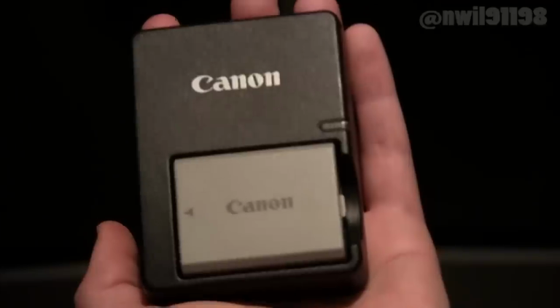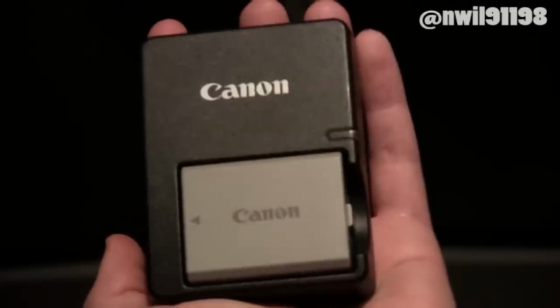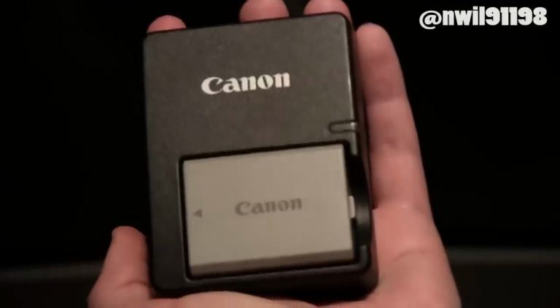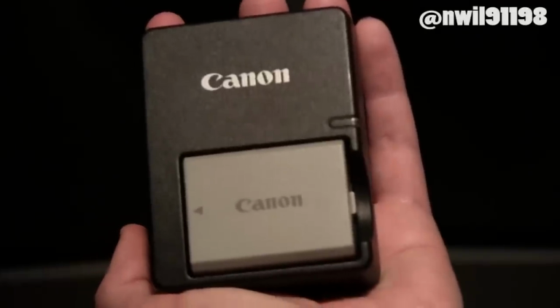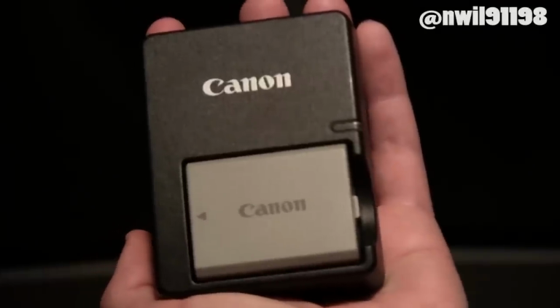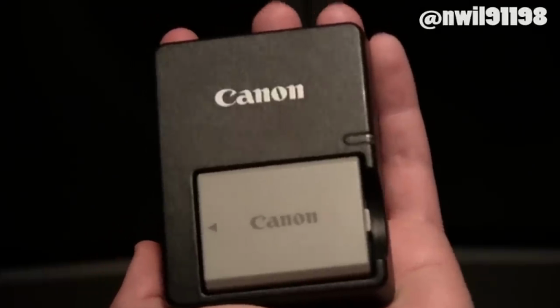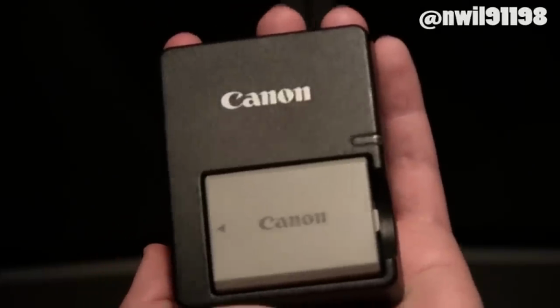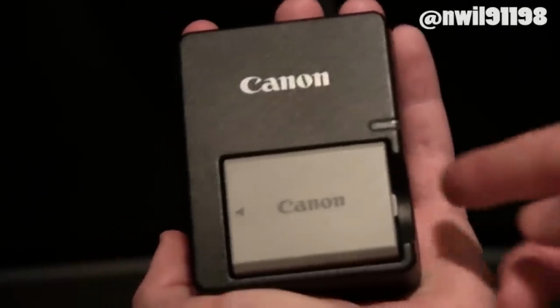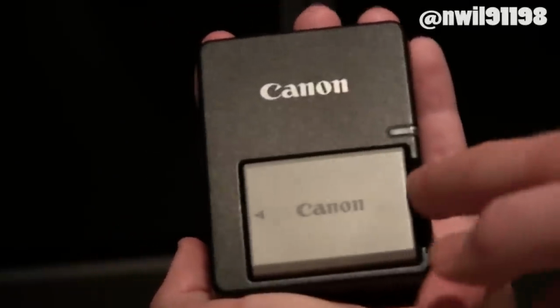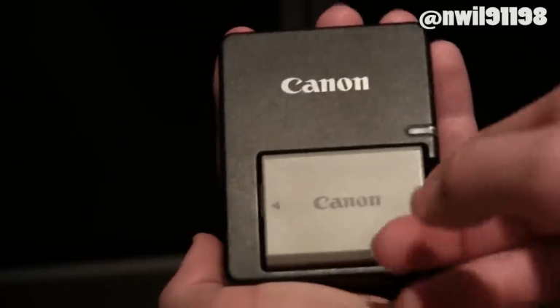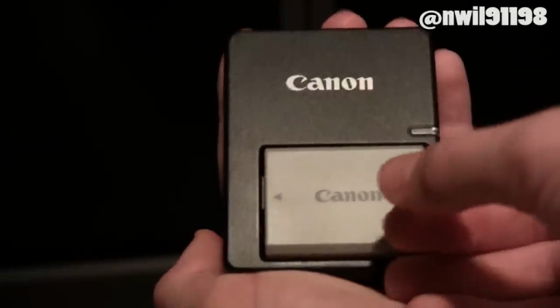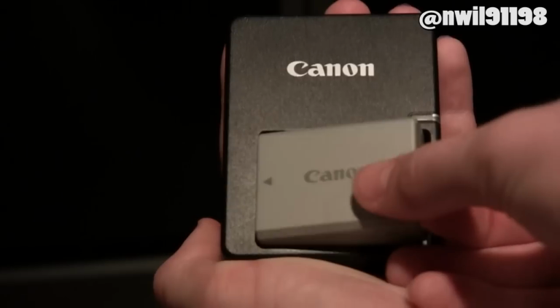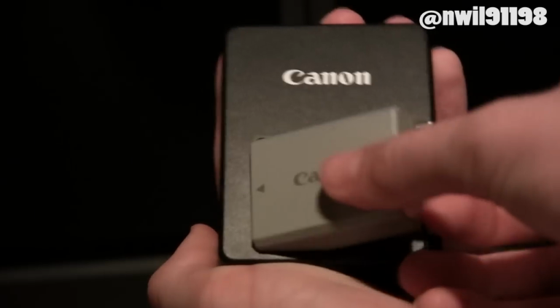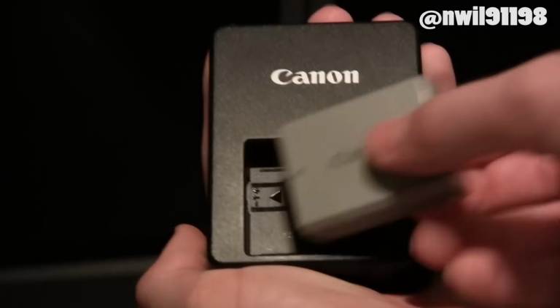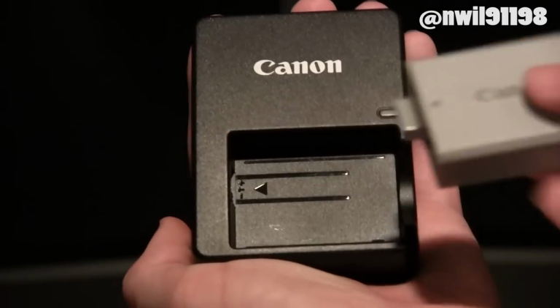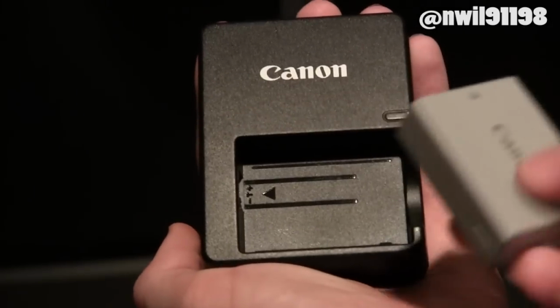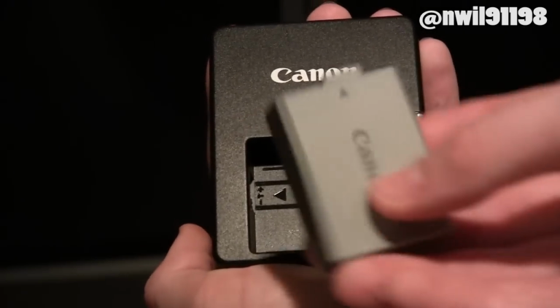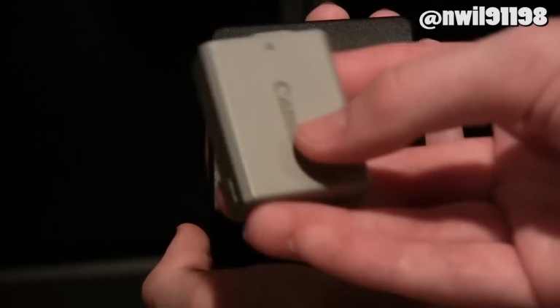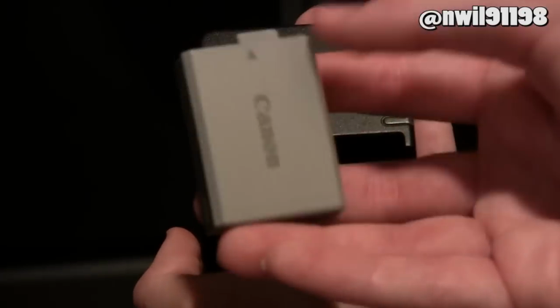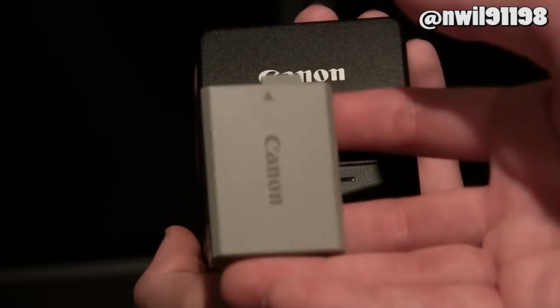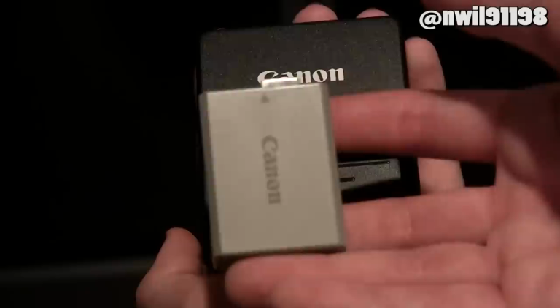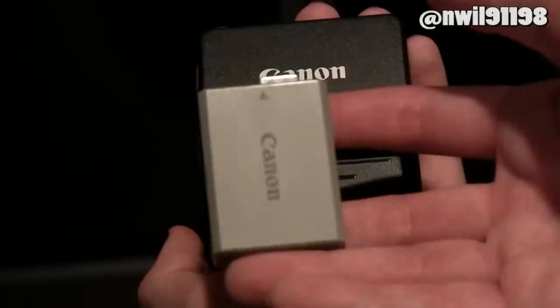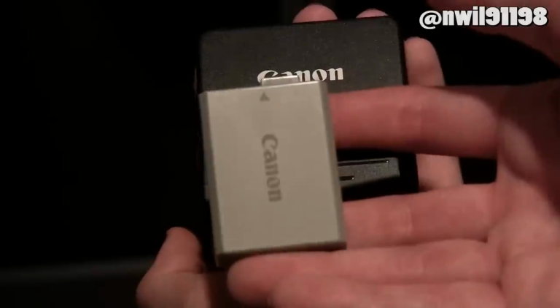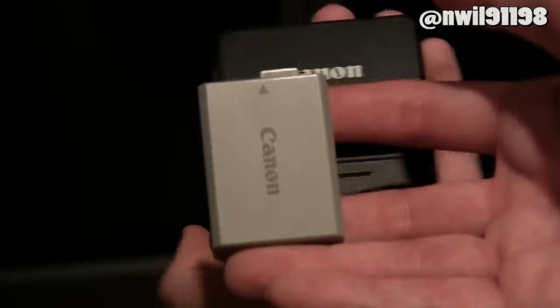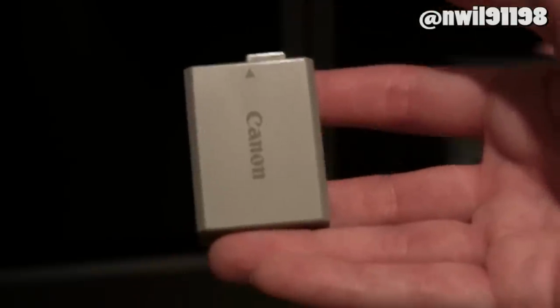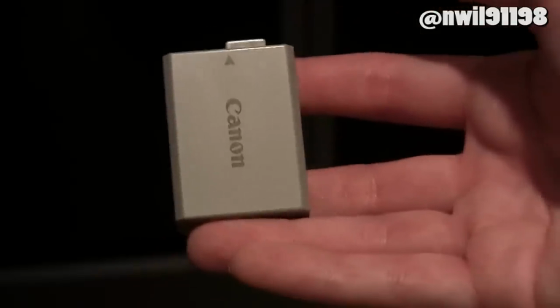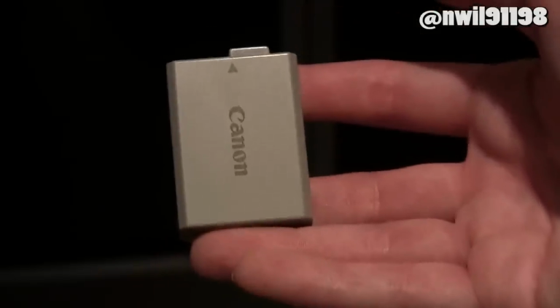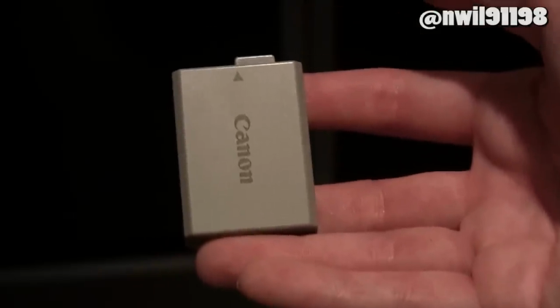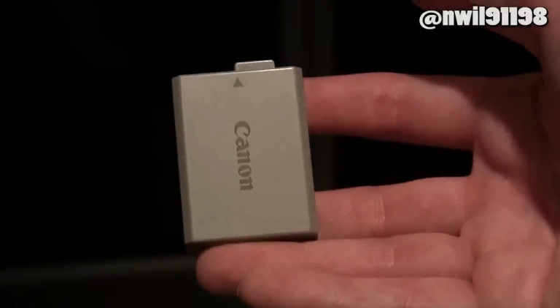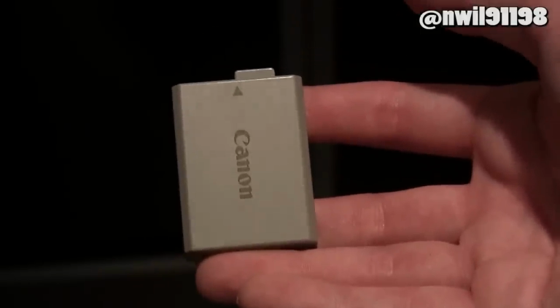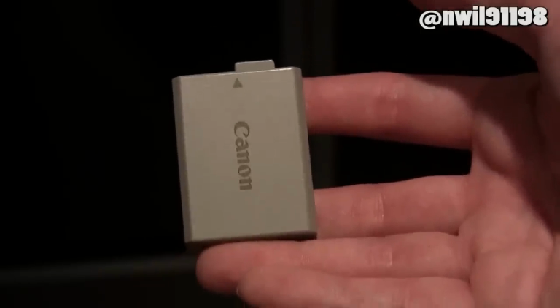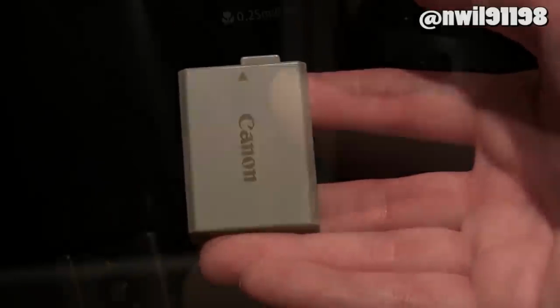The first thing you're going to want to do is make sure that your camera's battery is fully charged. If your camera's battery dies during the installation process, you could end up with a bricked camera.